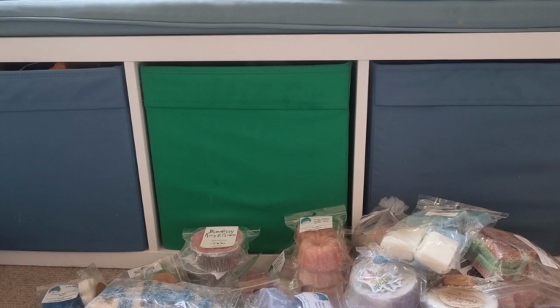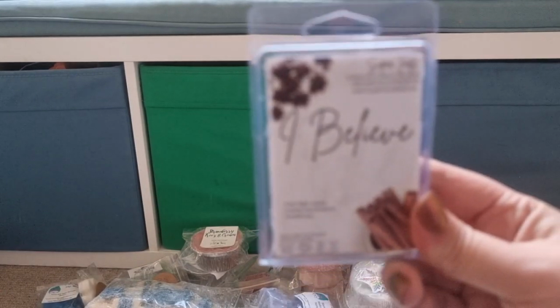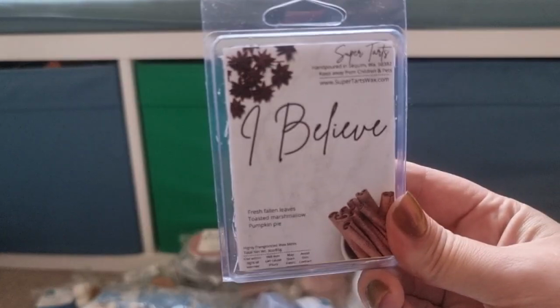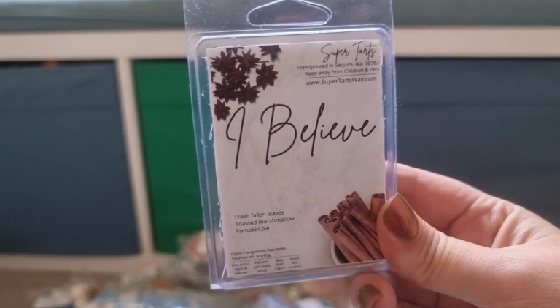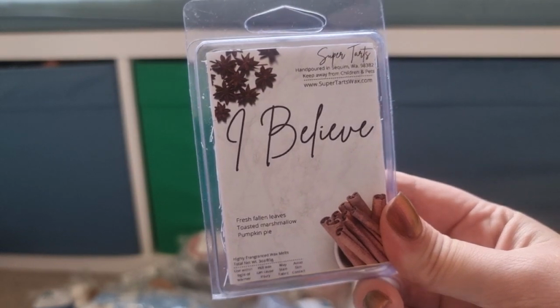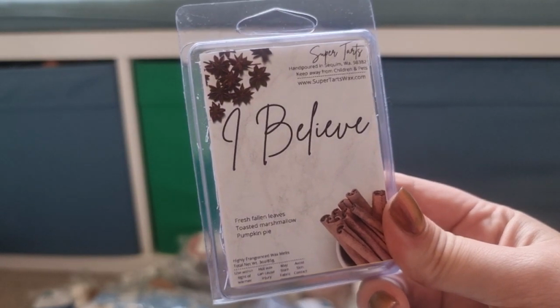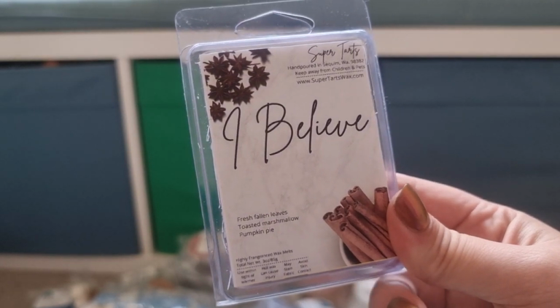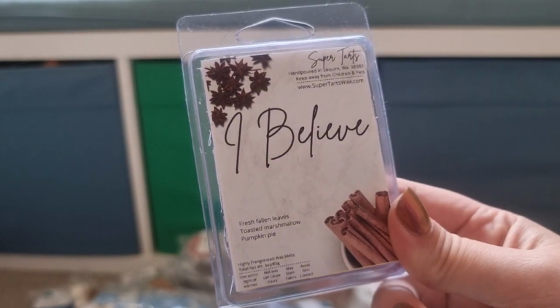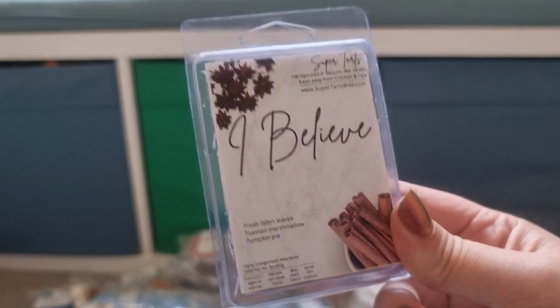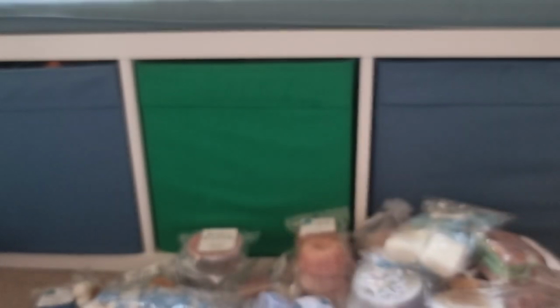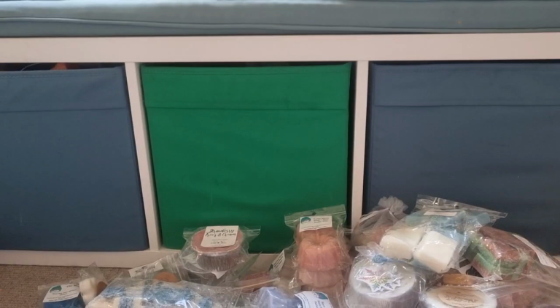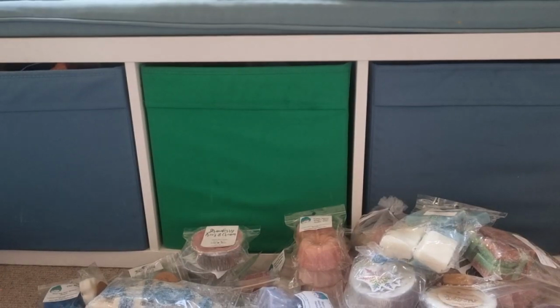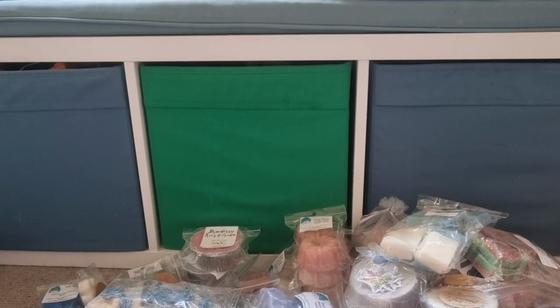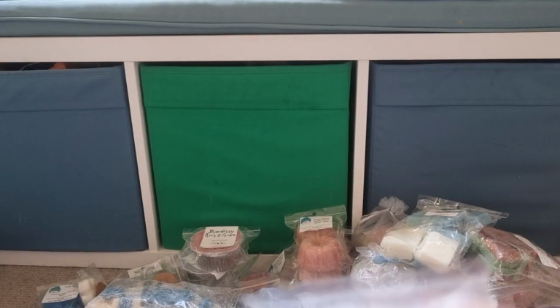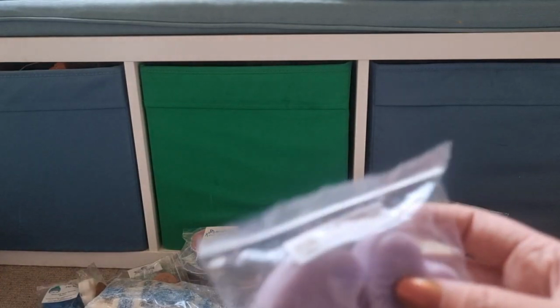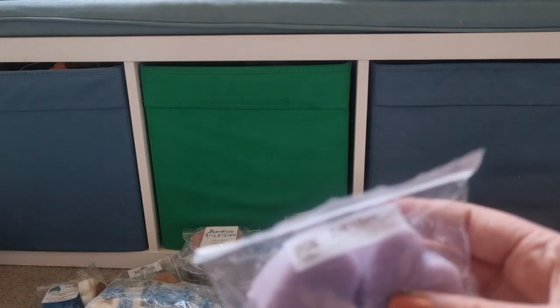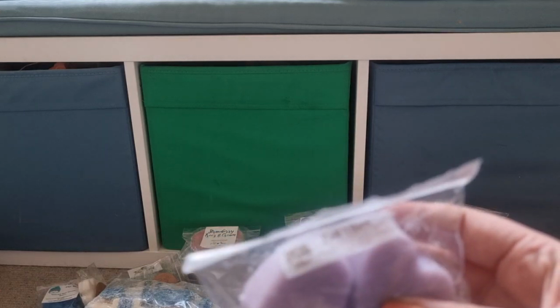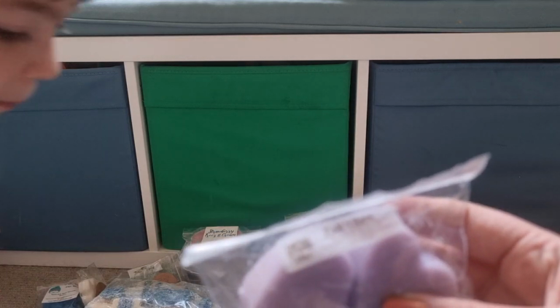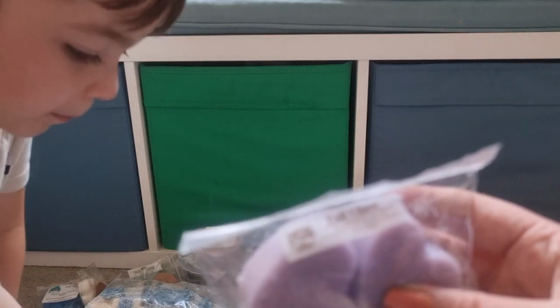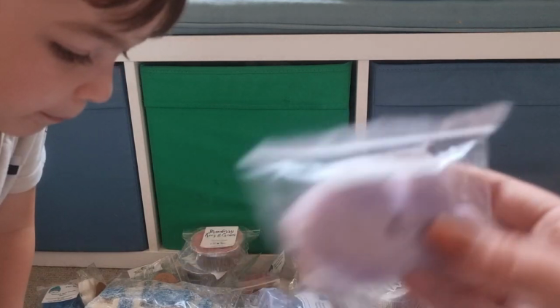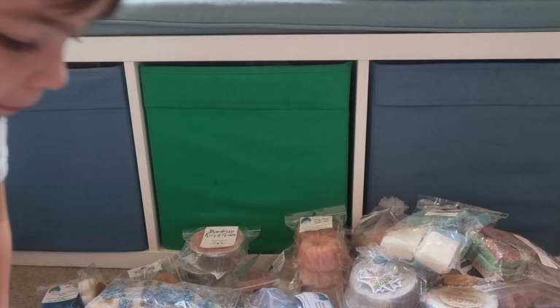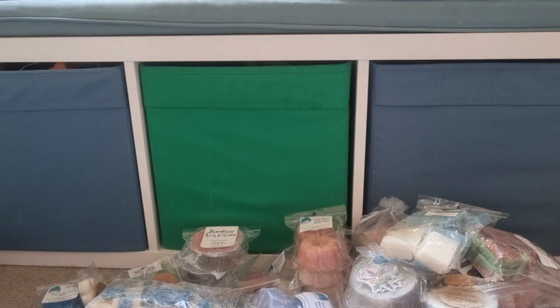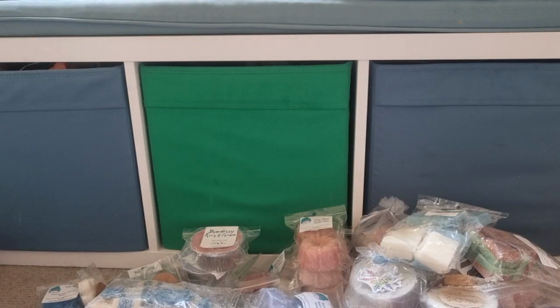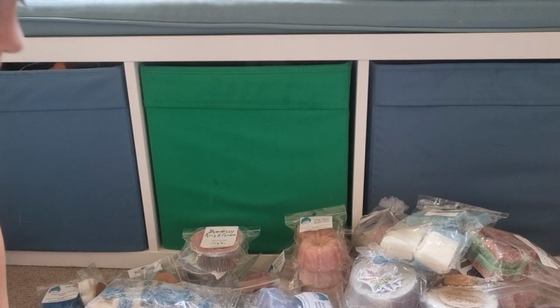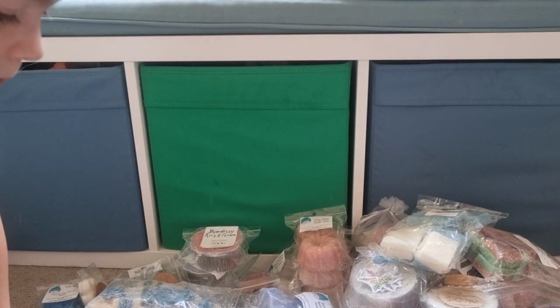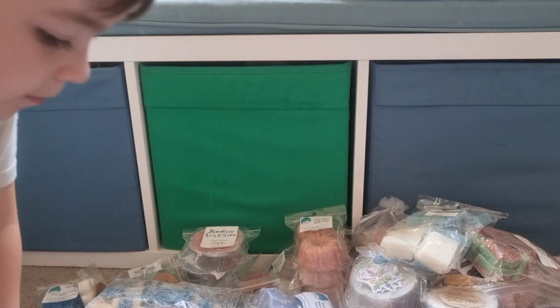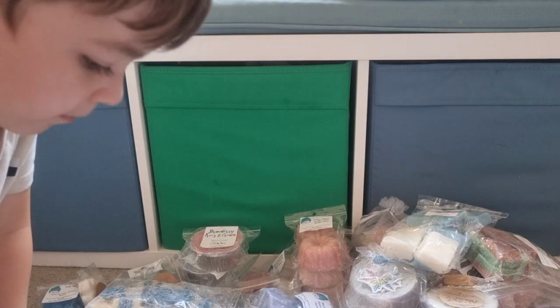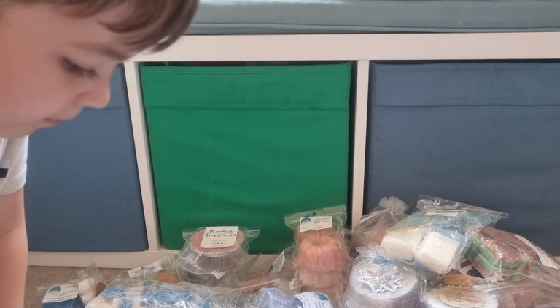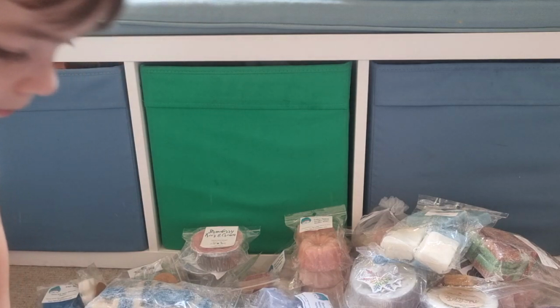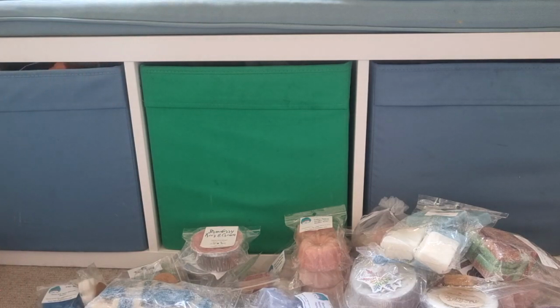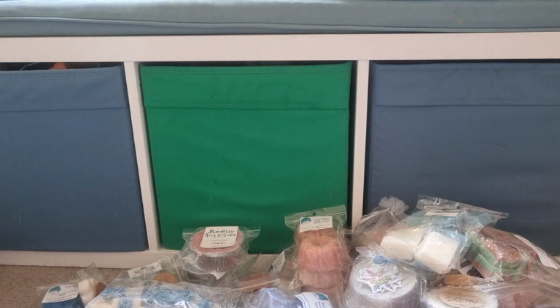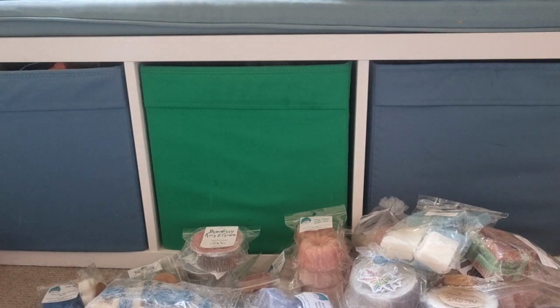Fall Vibes — I think I read that one out before because I got two of it. Yes, that is everything that I got.